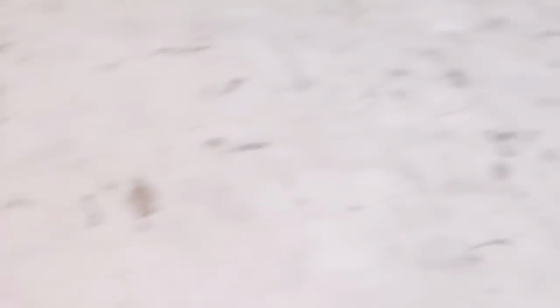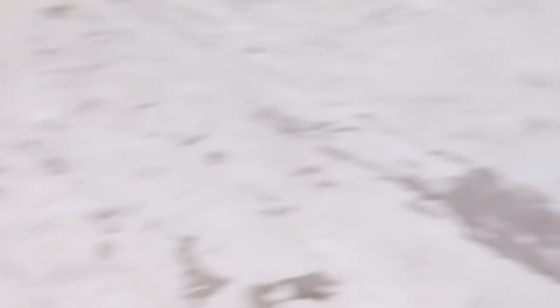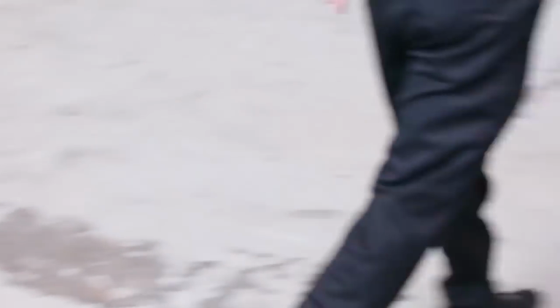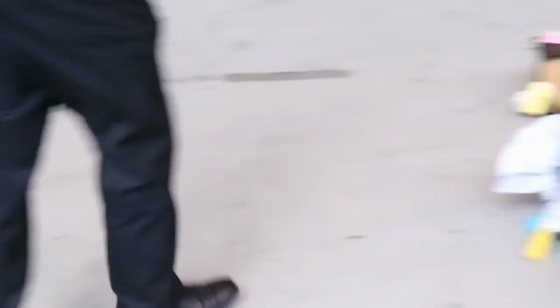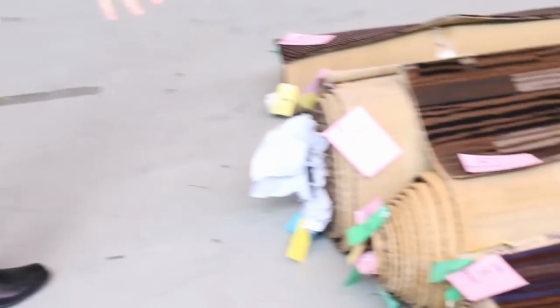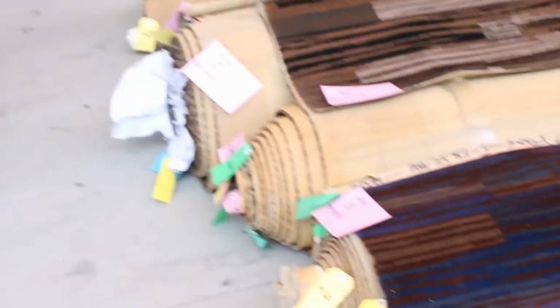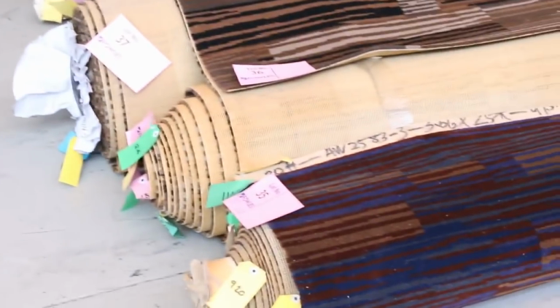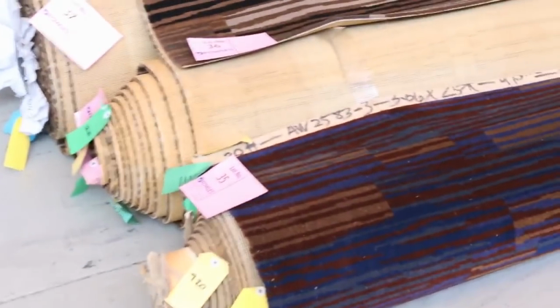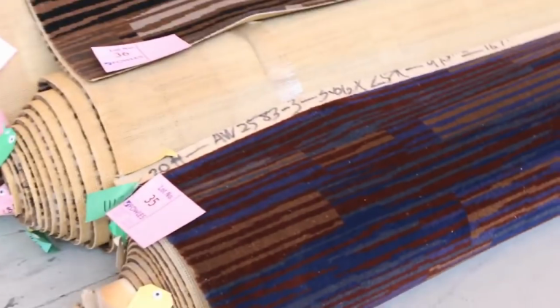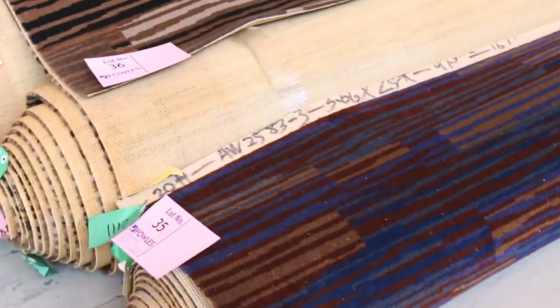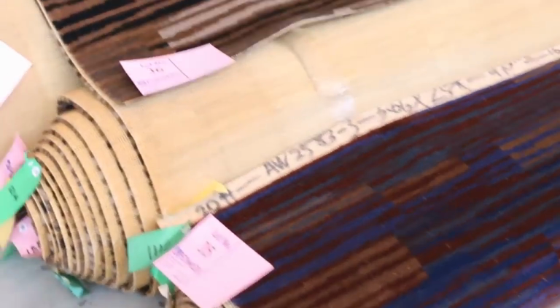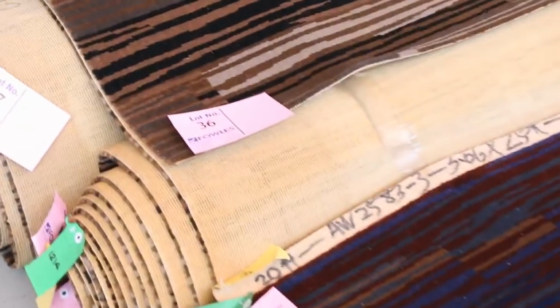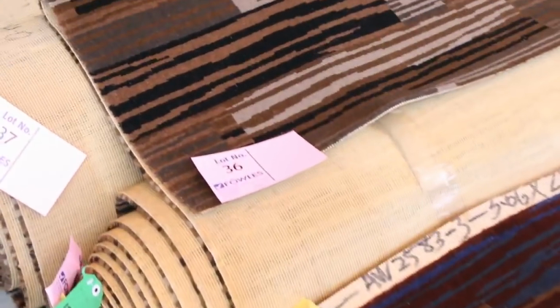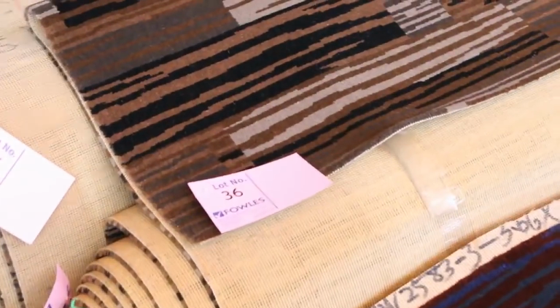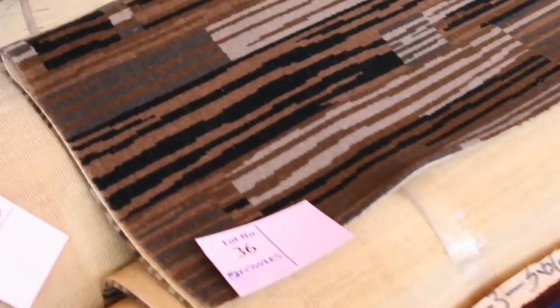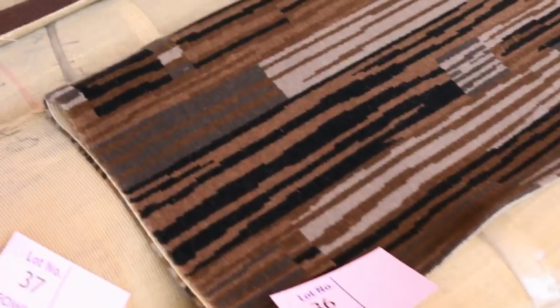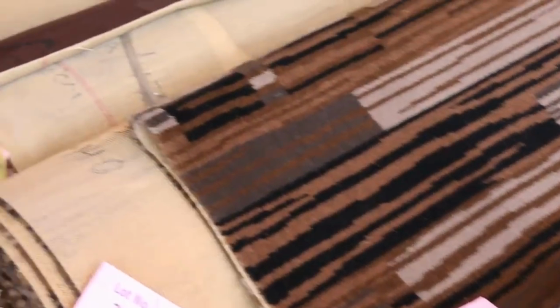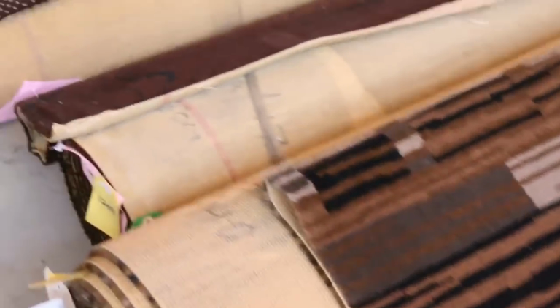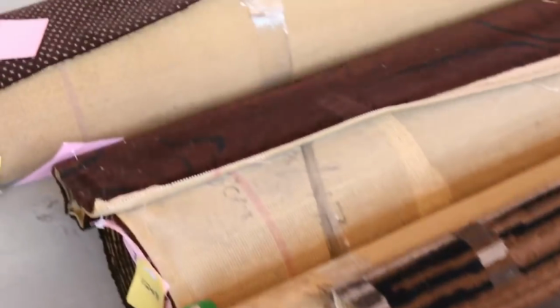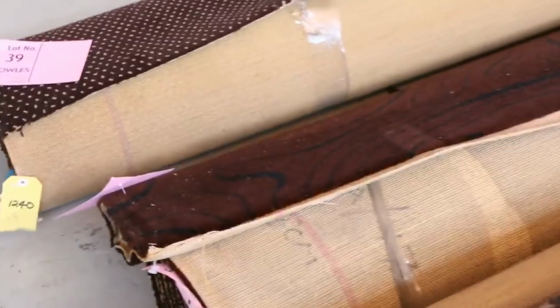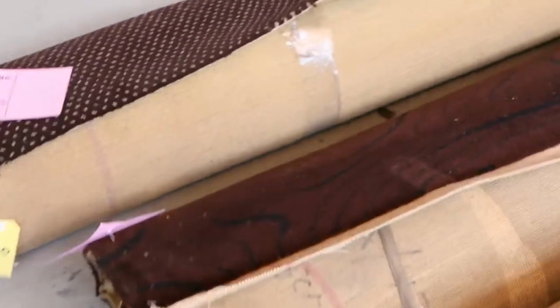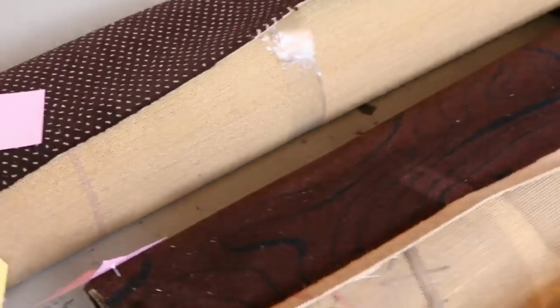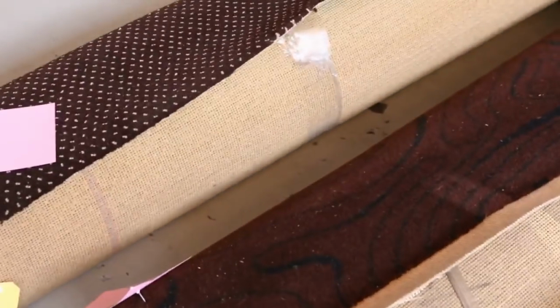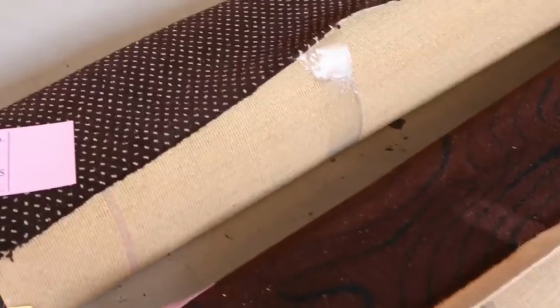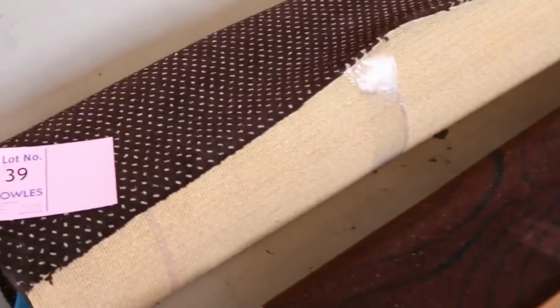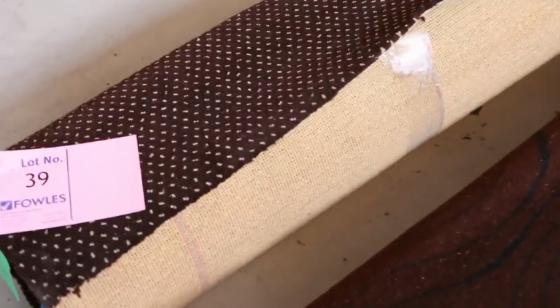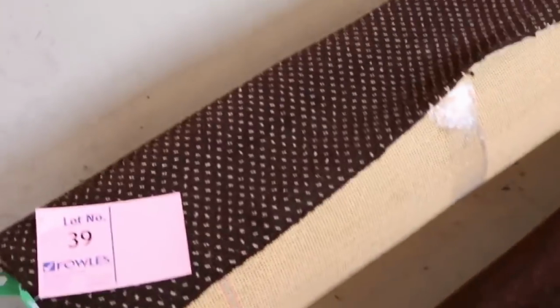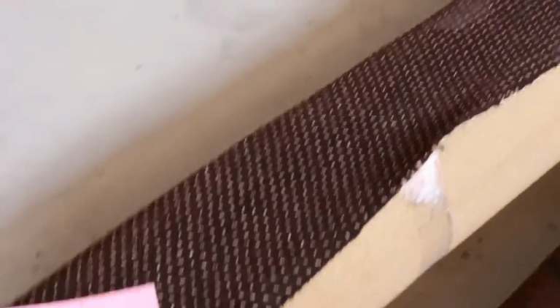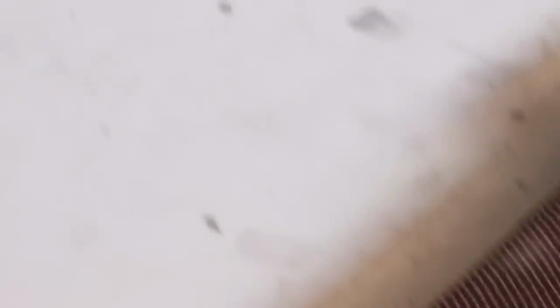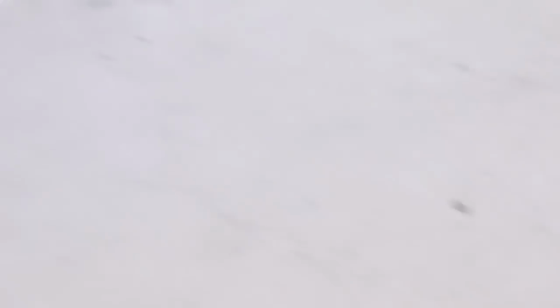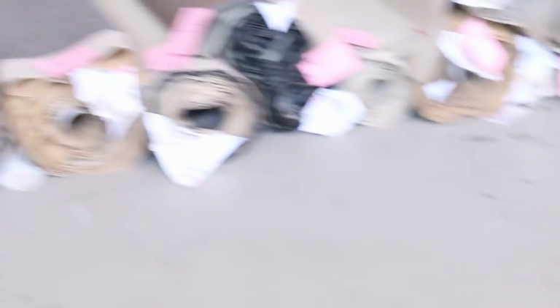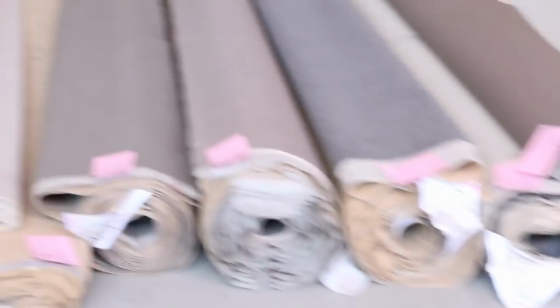Over here we've got some nice Axiomus carpets — have a look at these. These will be great for a nice theatre room, perhaps a rumpus room, or to make some rugs. Beautiful quality carpets, normally $200 a meter — again we'll start at anywhere around $40 a meter for those ones.